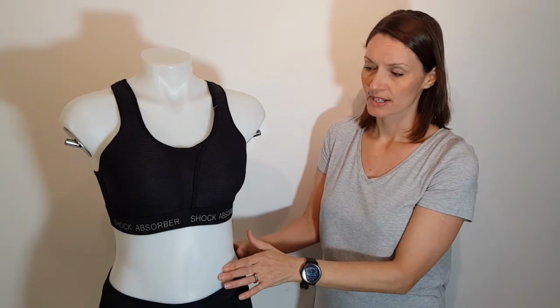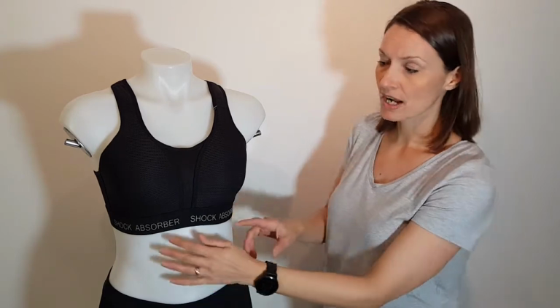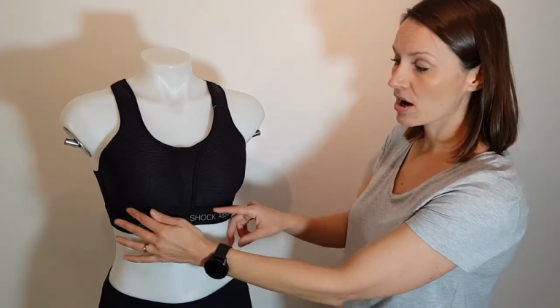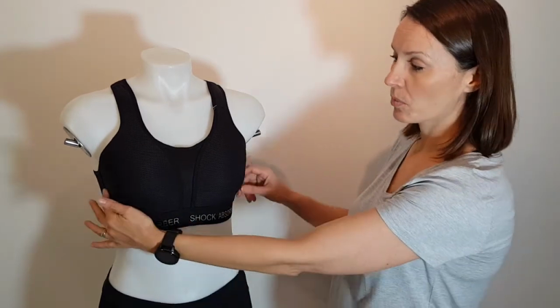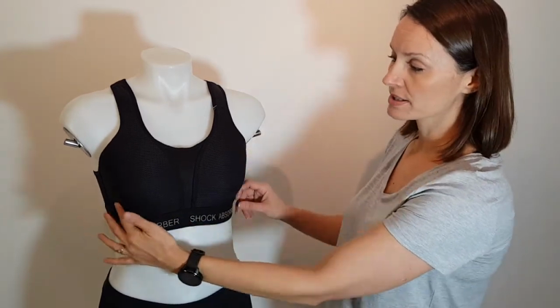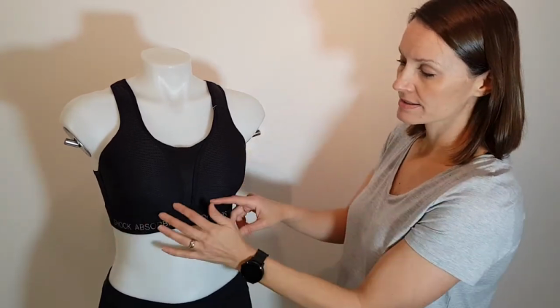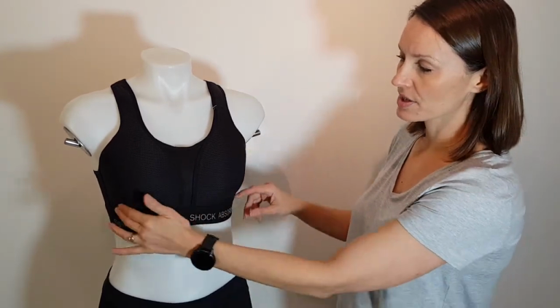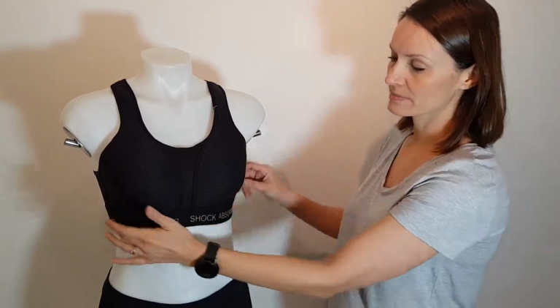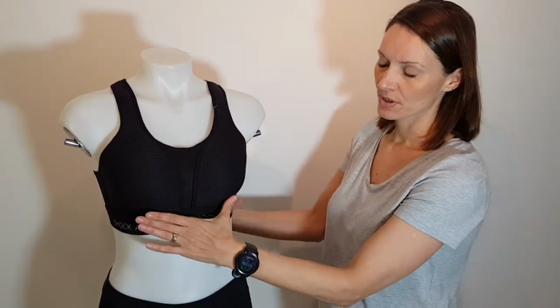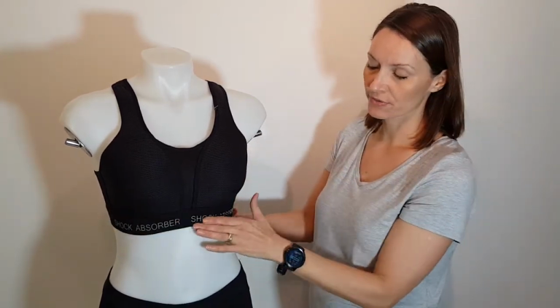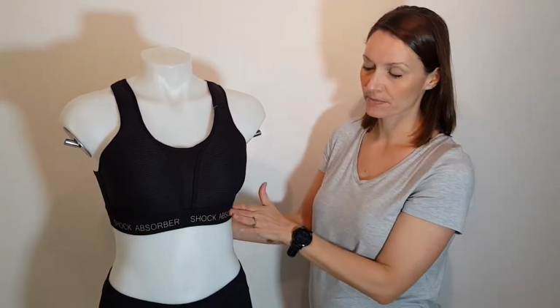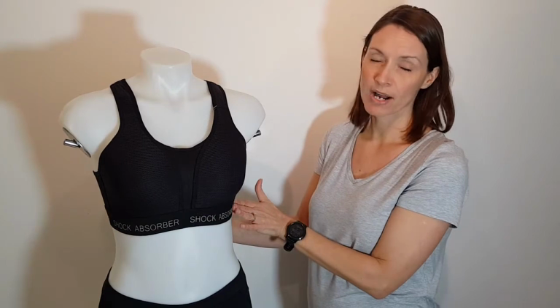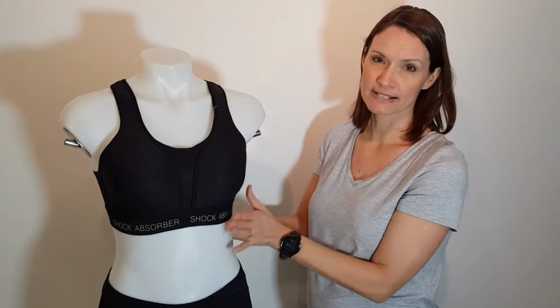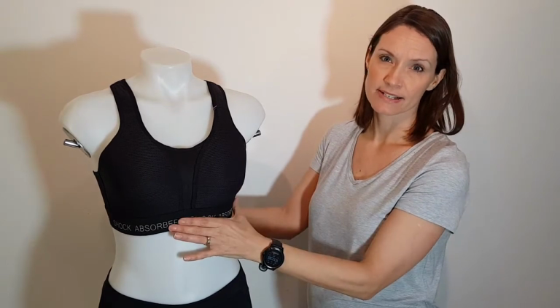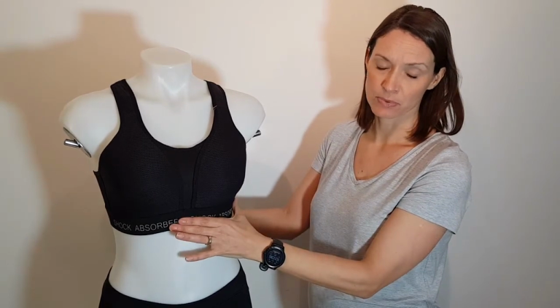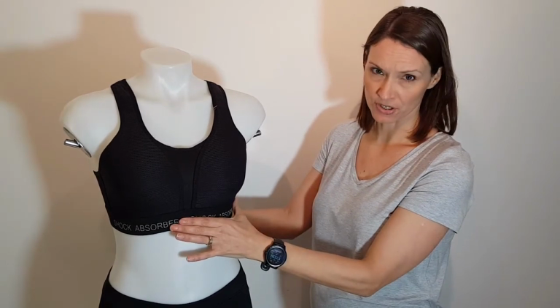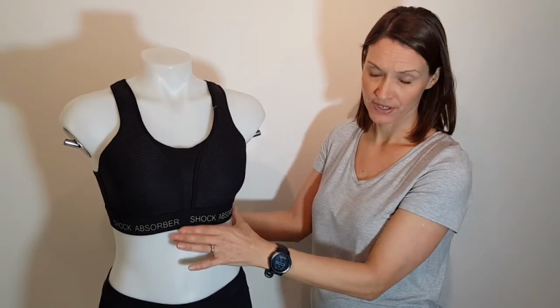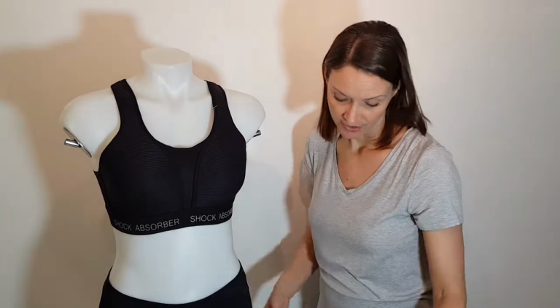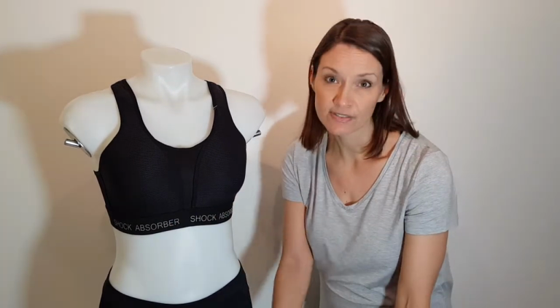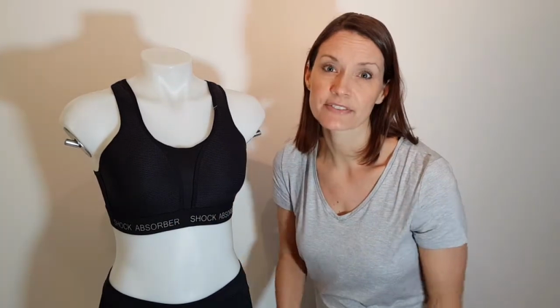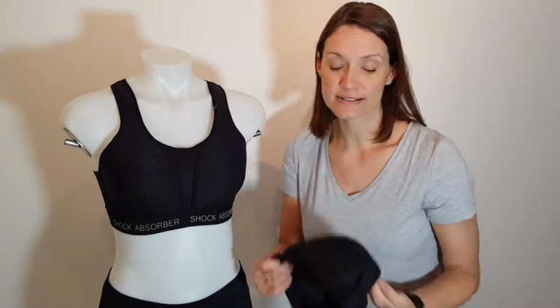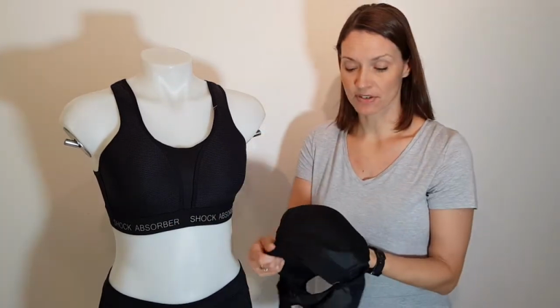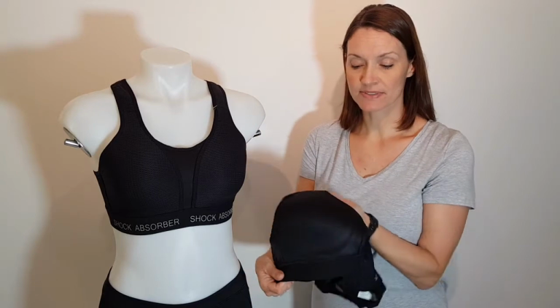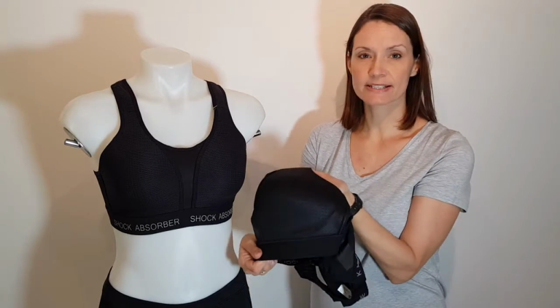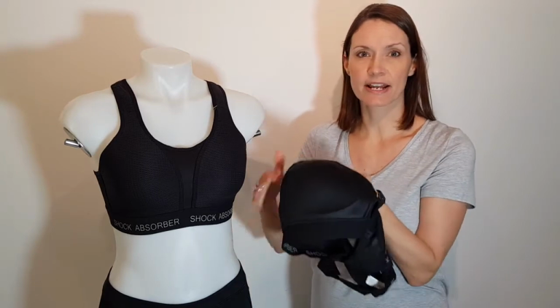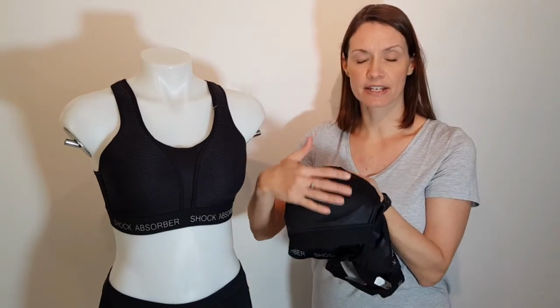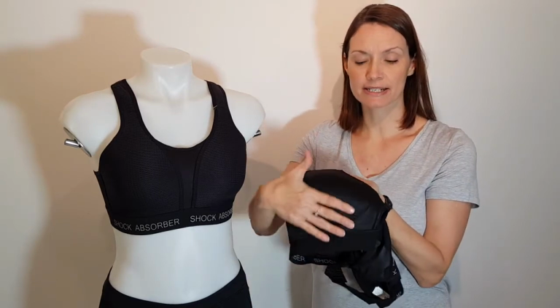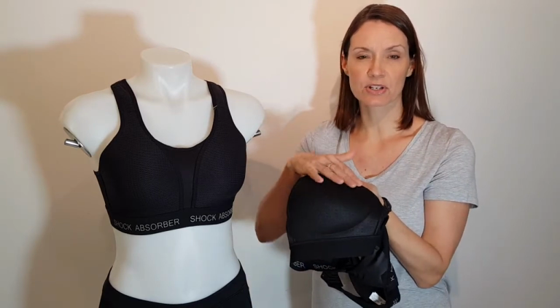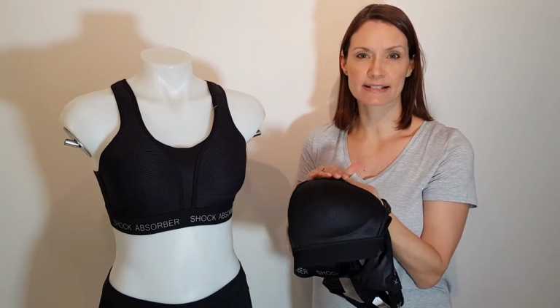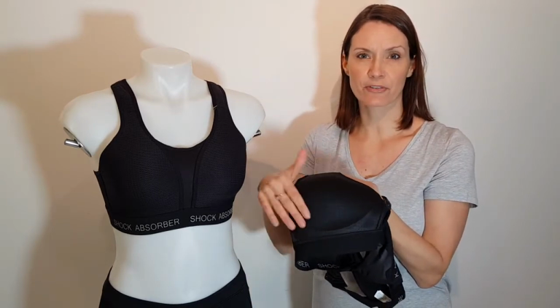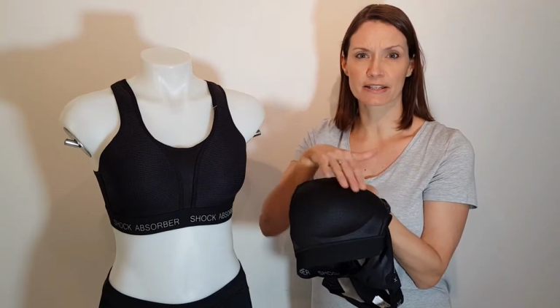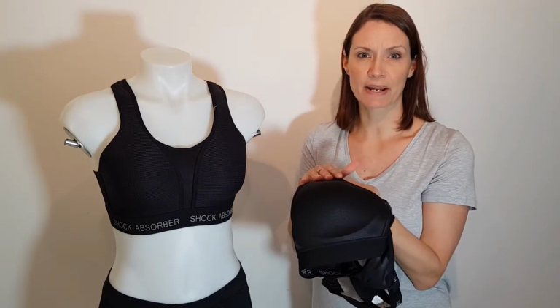The cups are non-wired, so it's nice and smooth with a firm wide band to help support you. If we just have a look at the inside of the cups, you can see that they're completely smooth and seam free in that cup area.